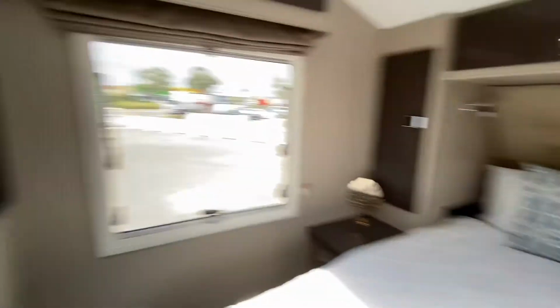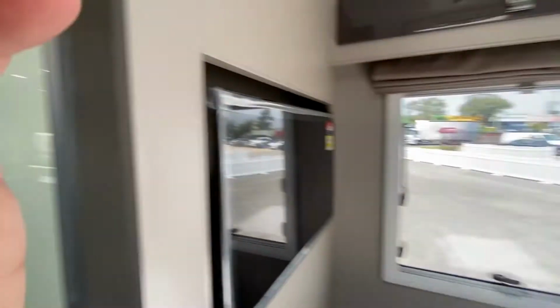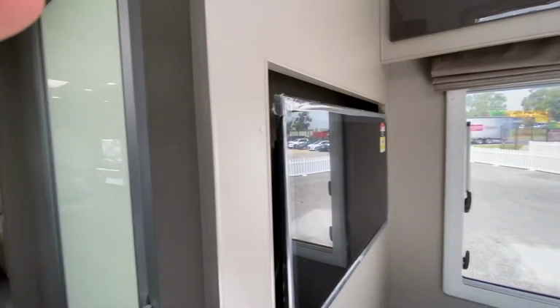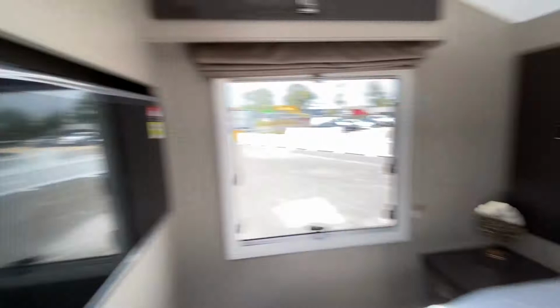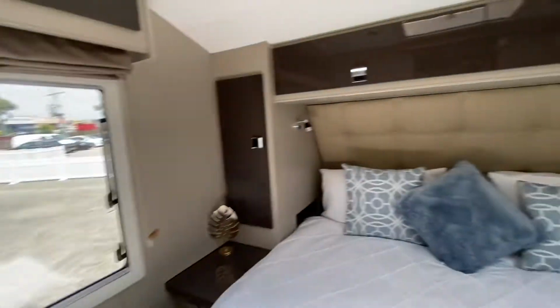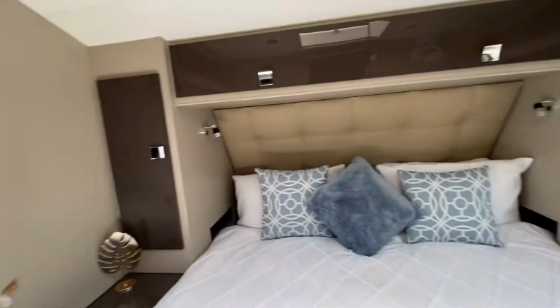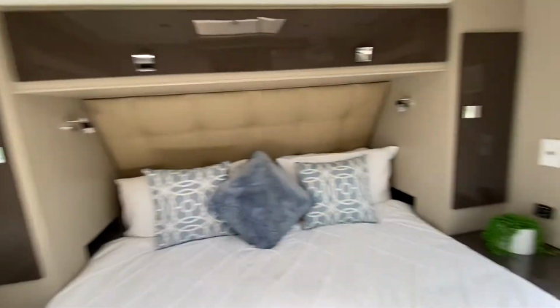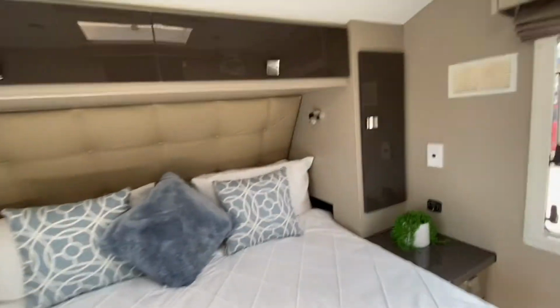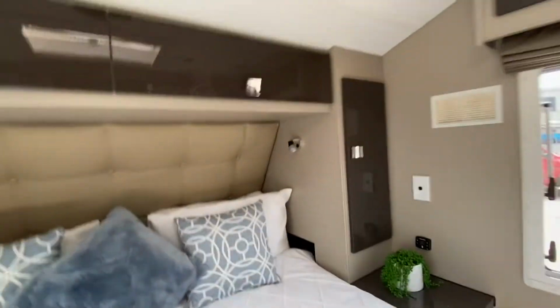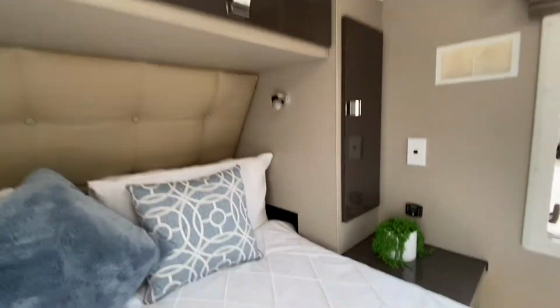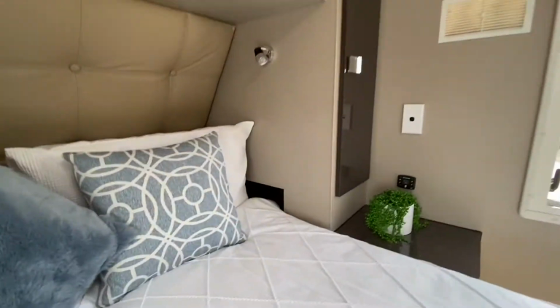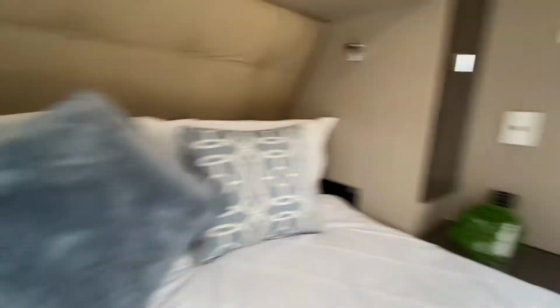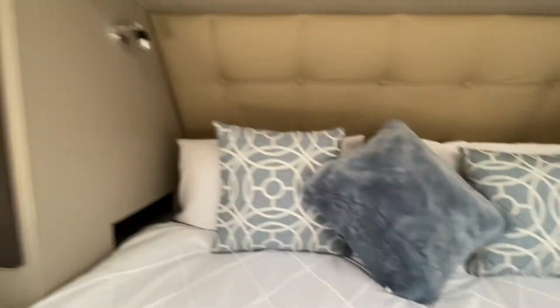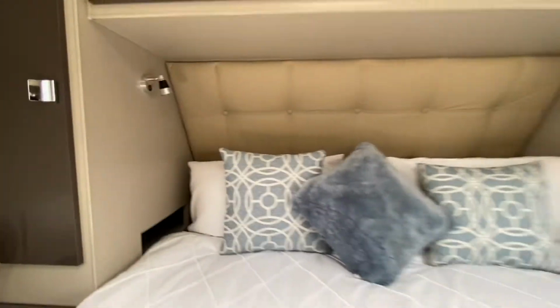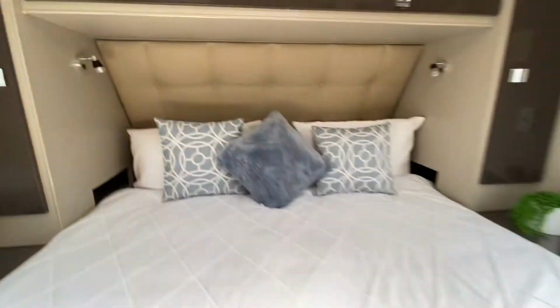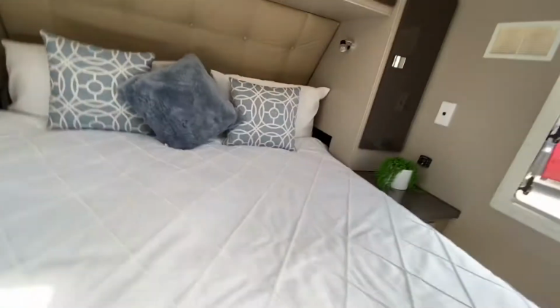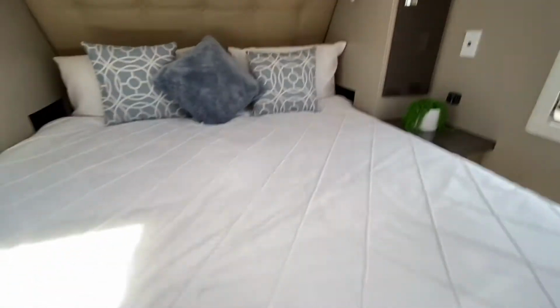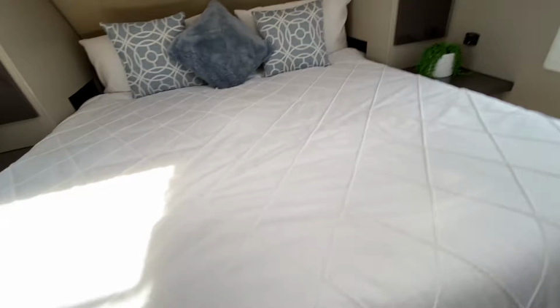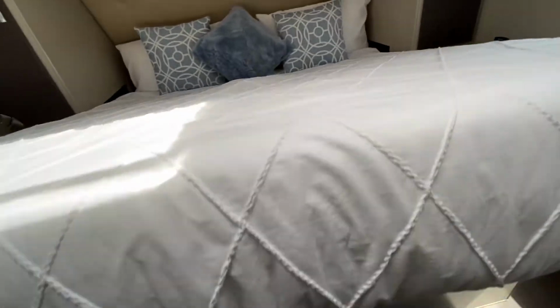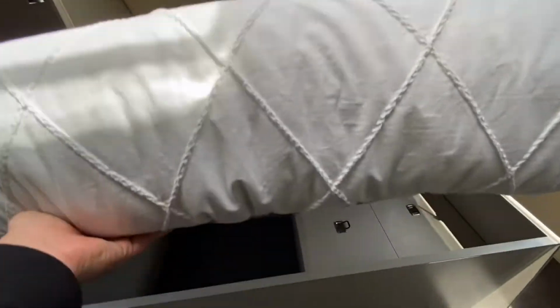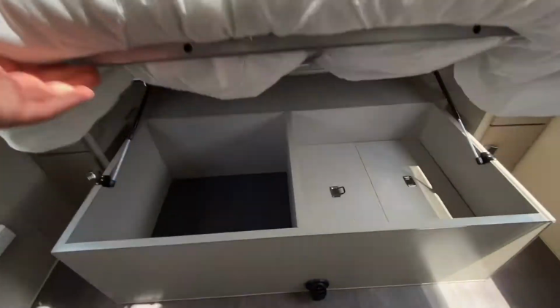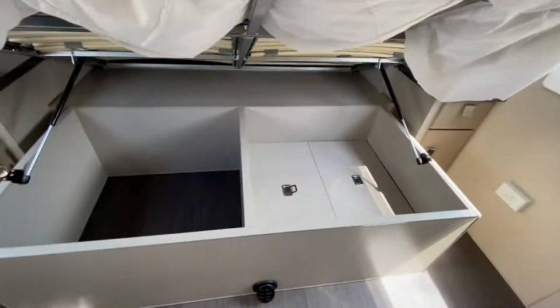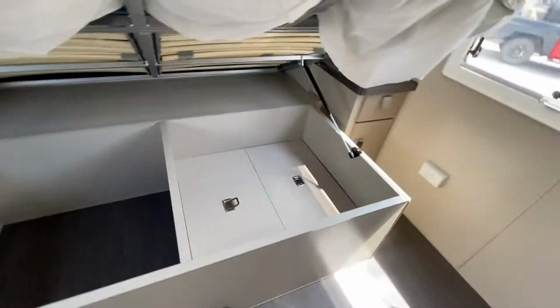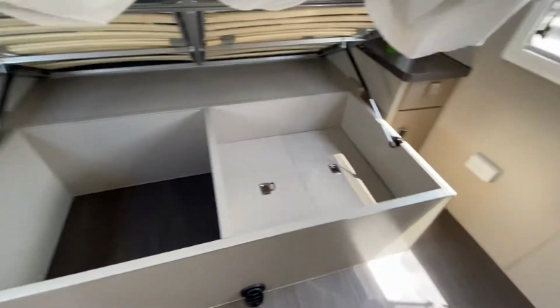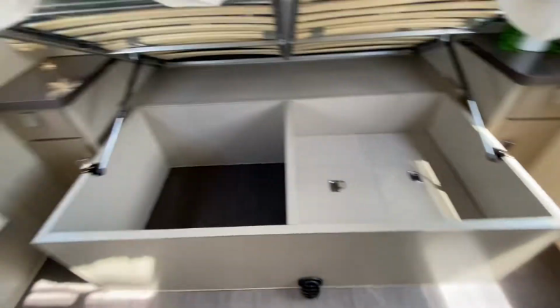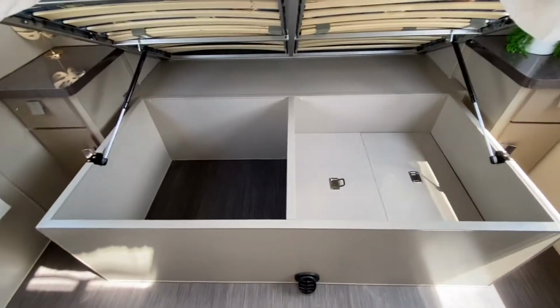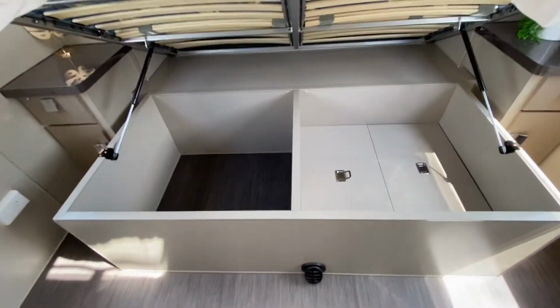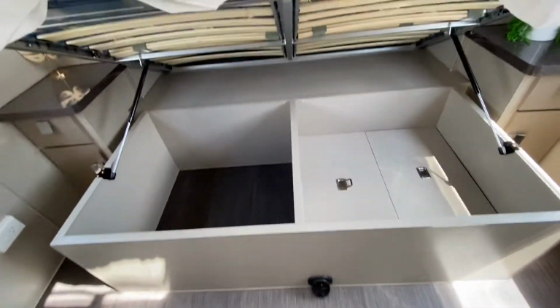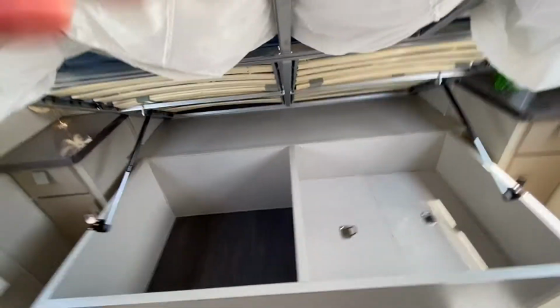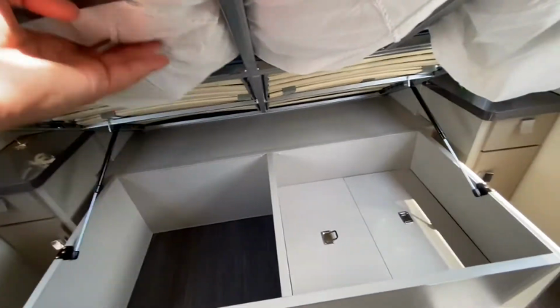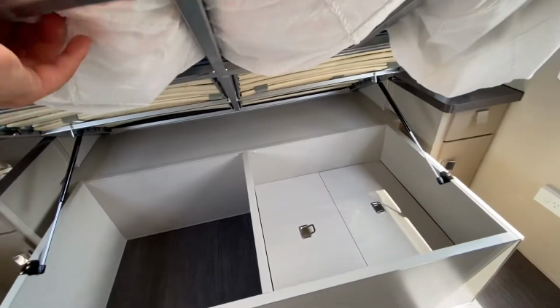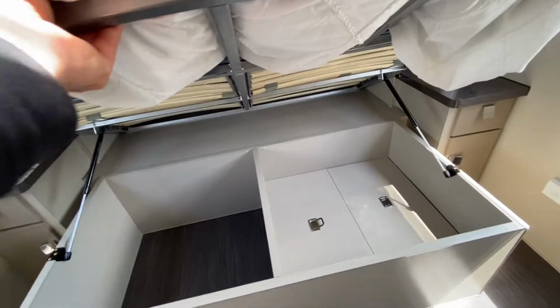Another TV there as well. Pigeon holes on the side. You can see under the bed here, the diesel heater is neatly hidden there, so you can still store stuff on top of that.